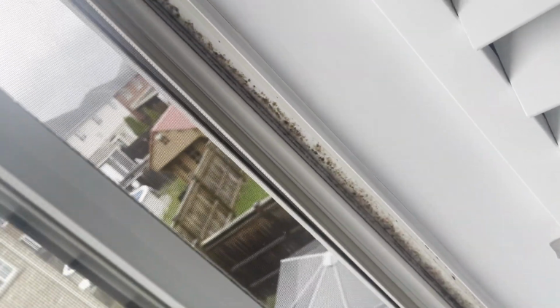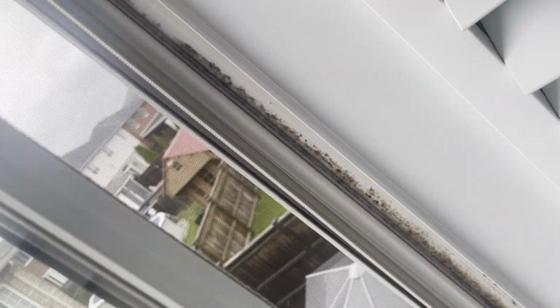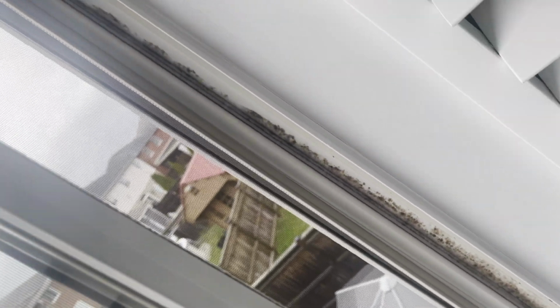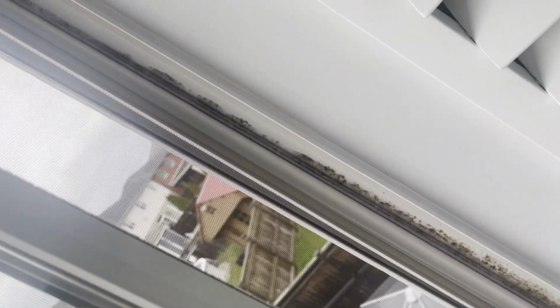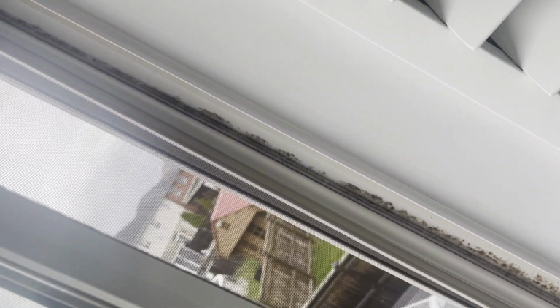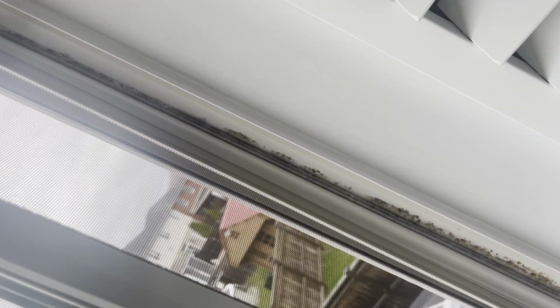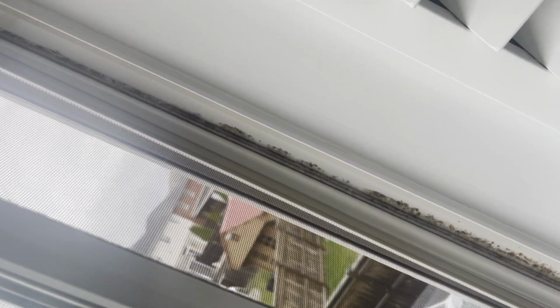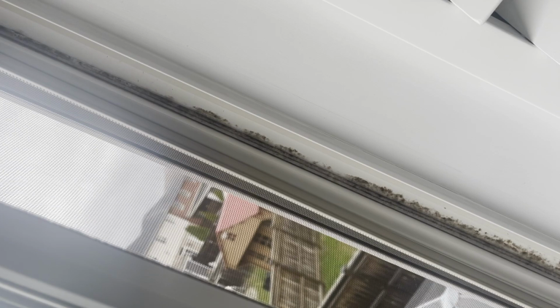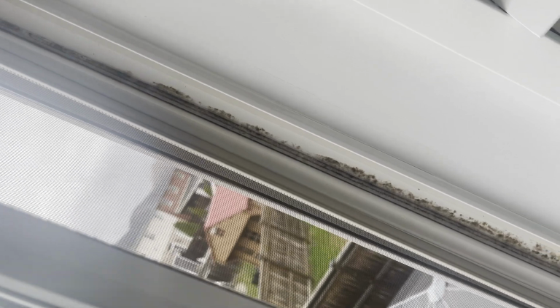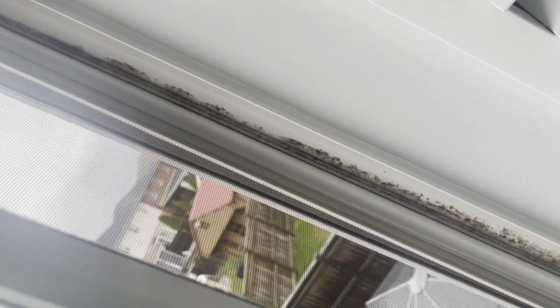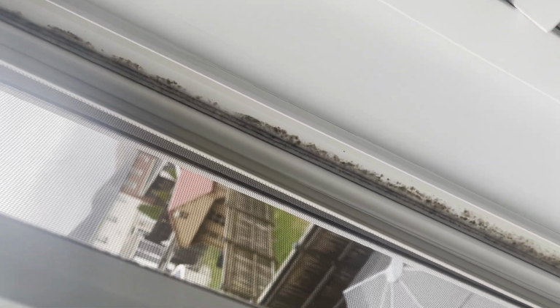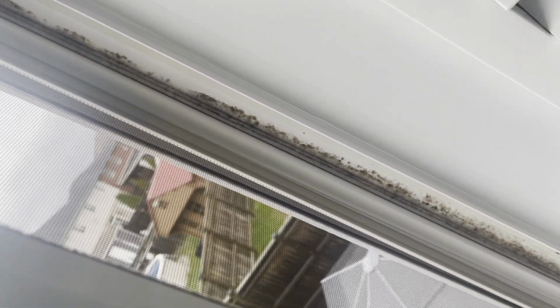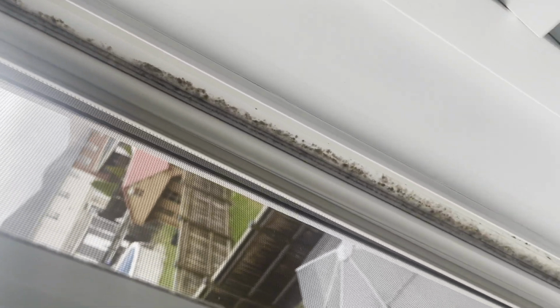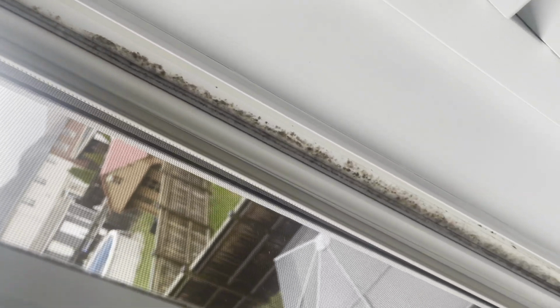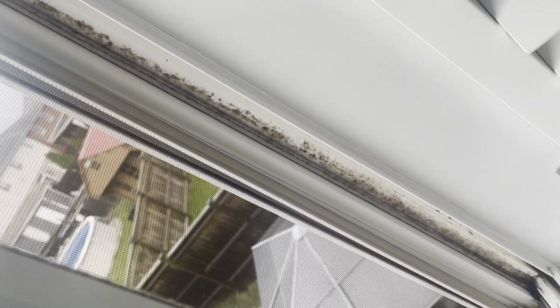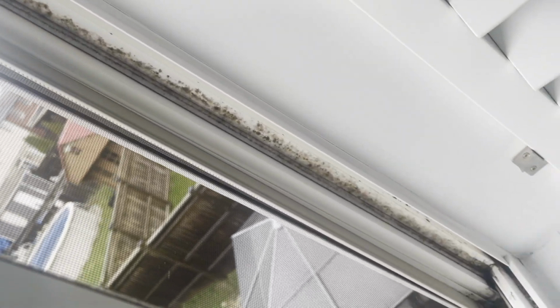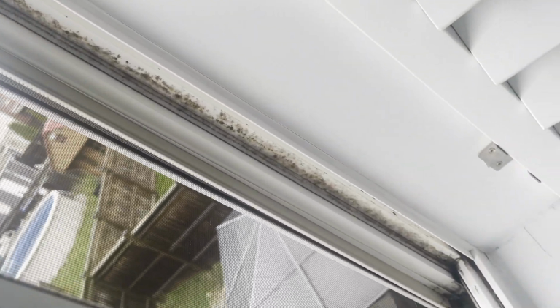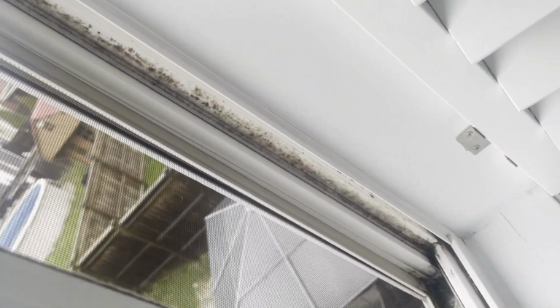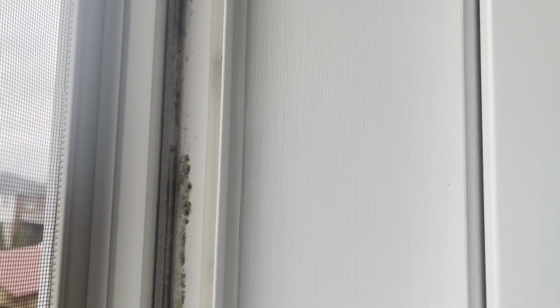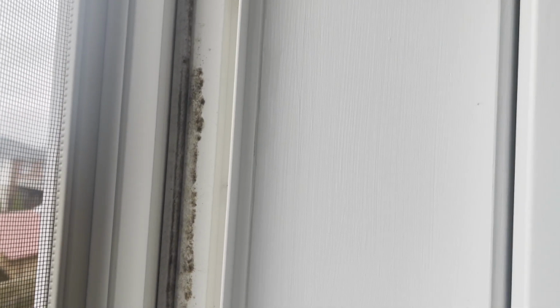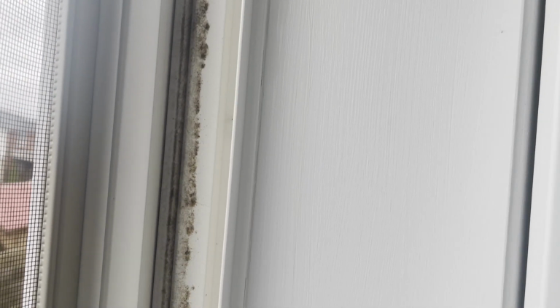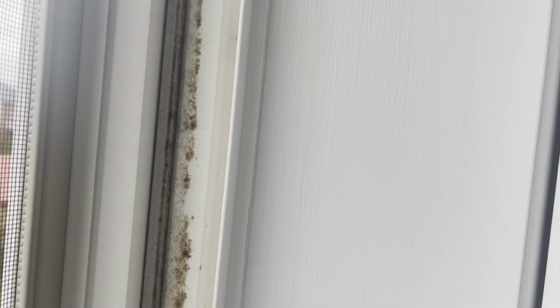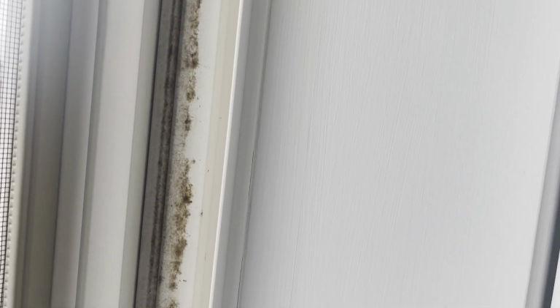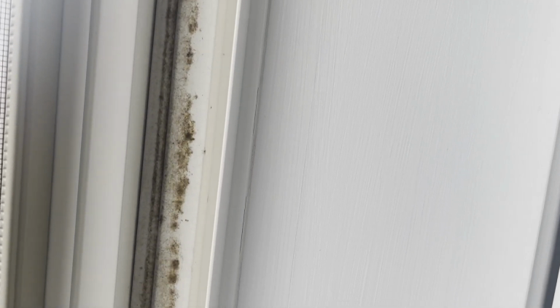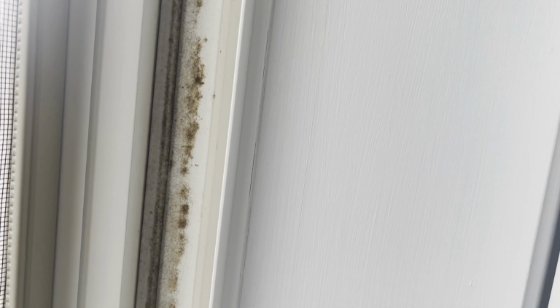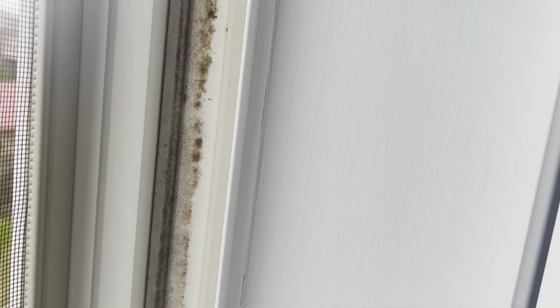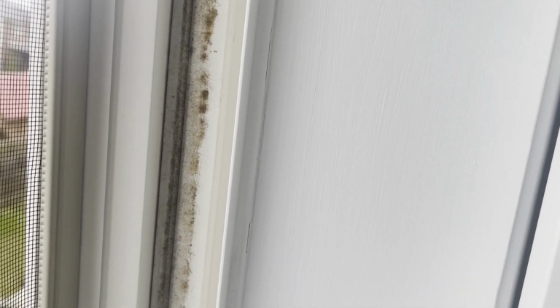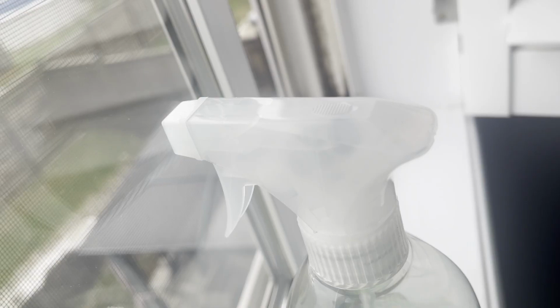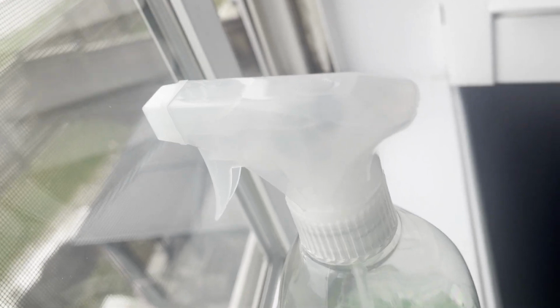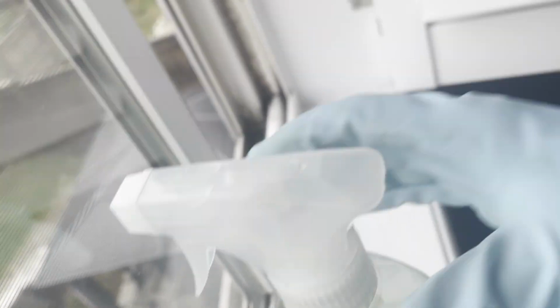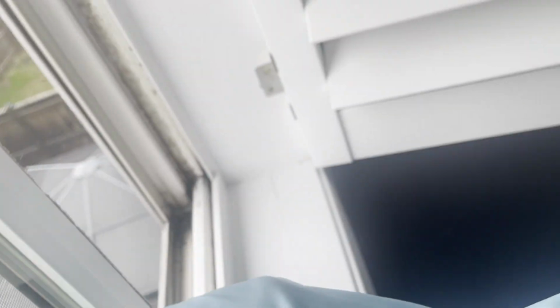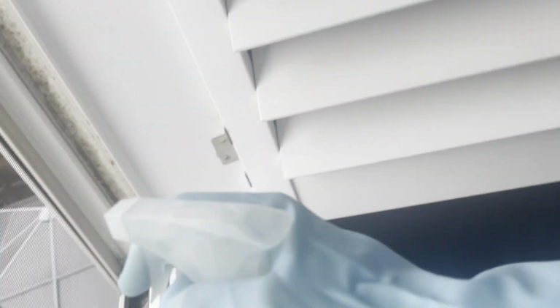As you can see here, a buildup of black mold has accumulated probably over the last couple of years. This happens when moisture is locked within the window frame and shut.